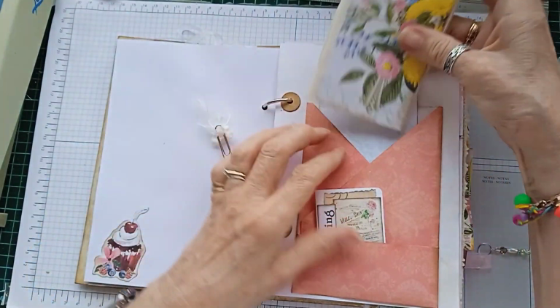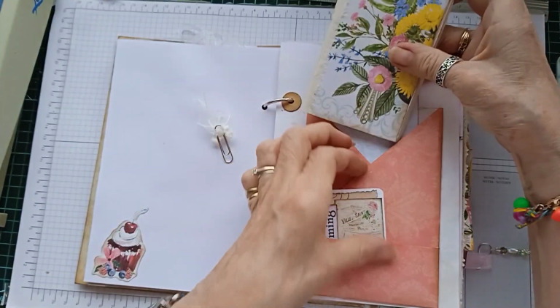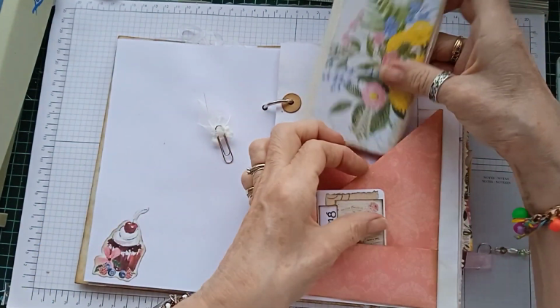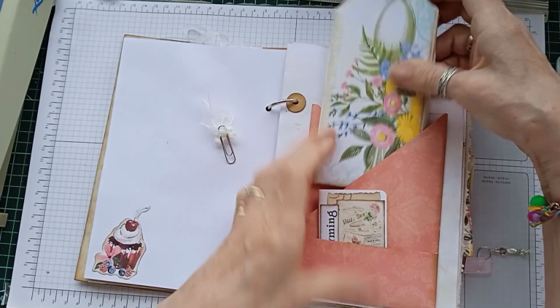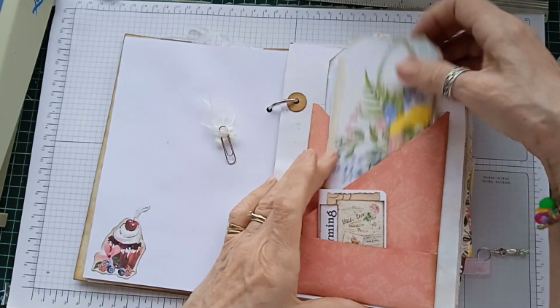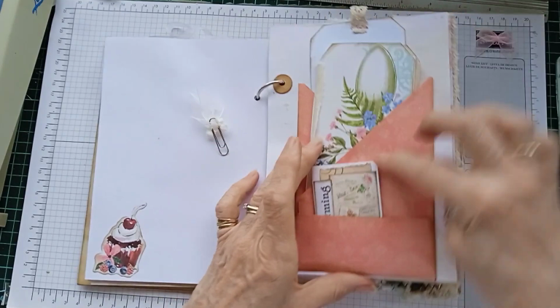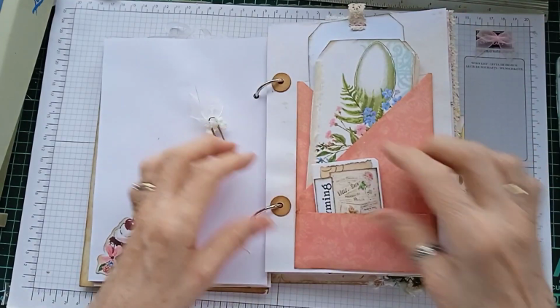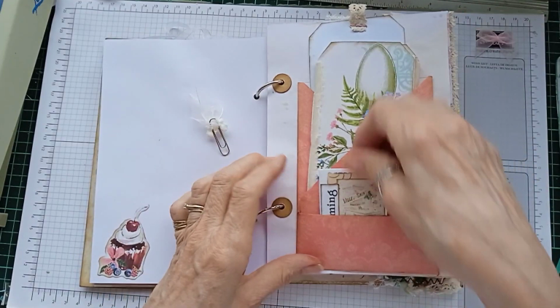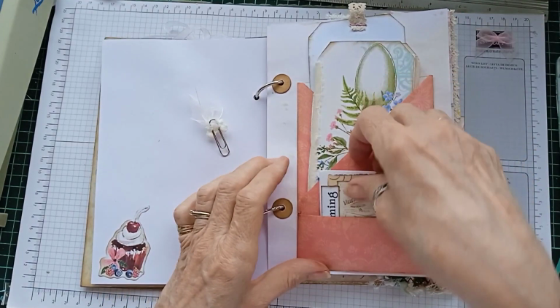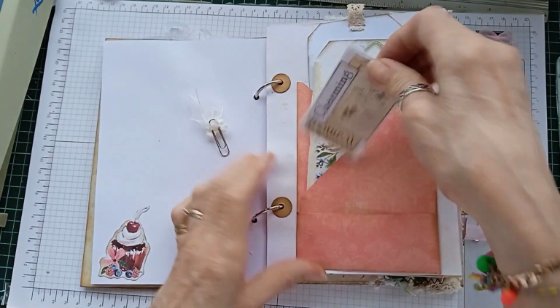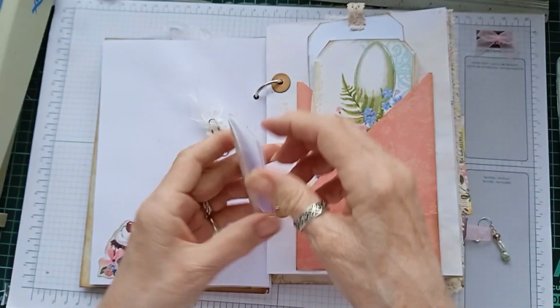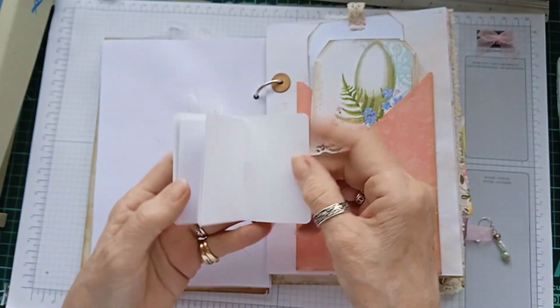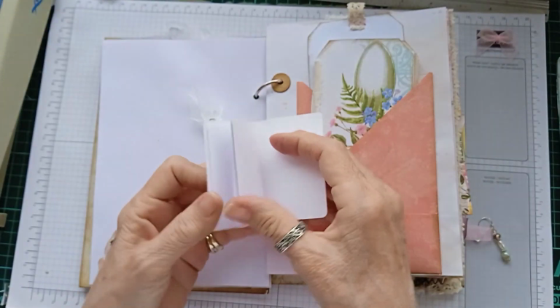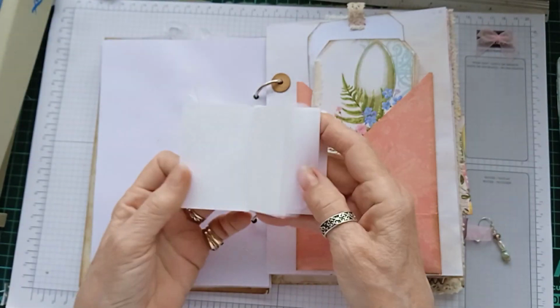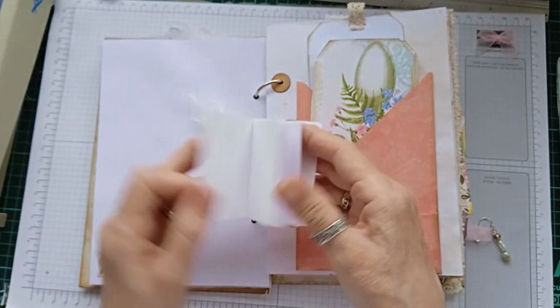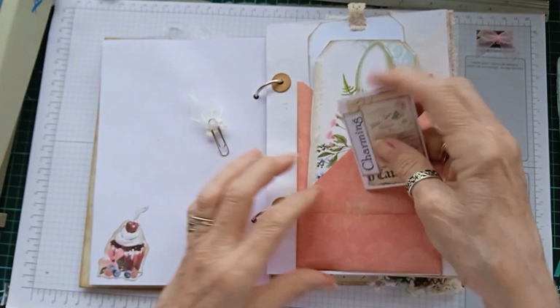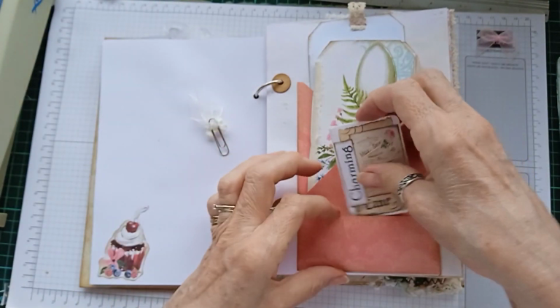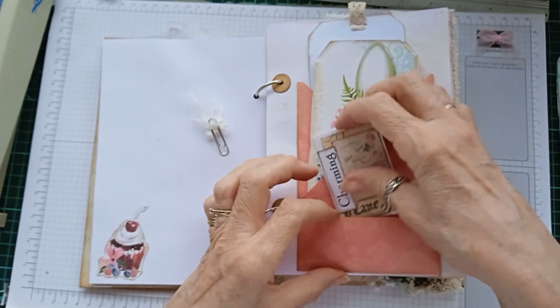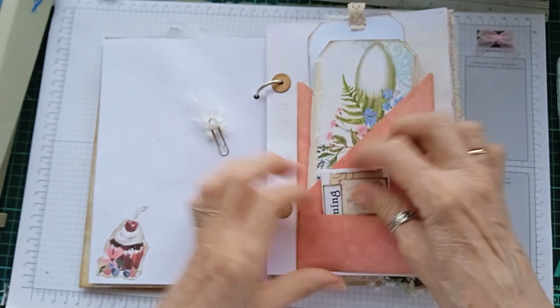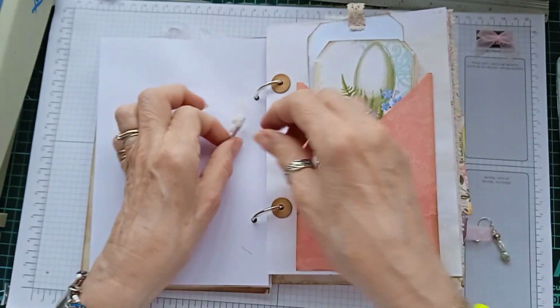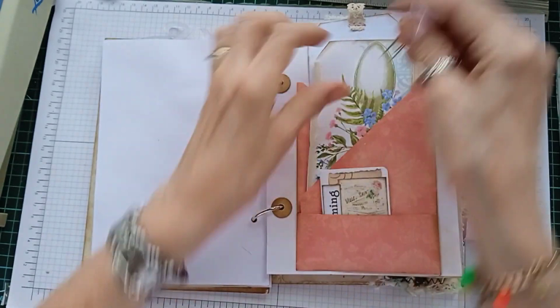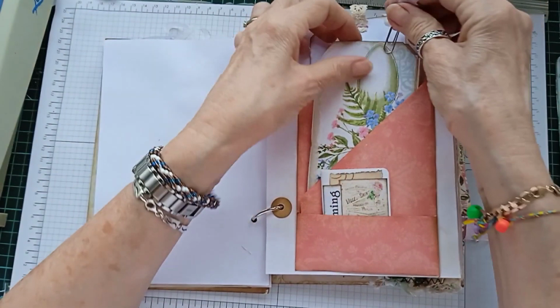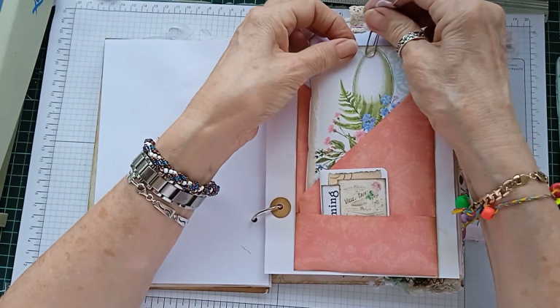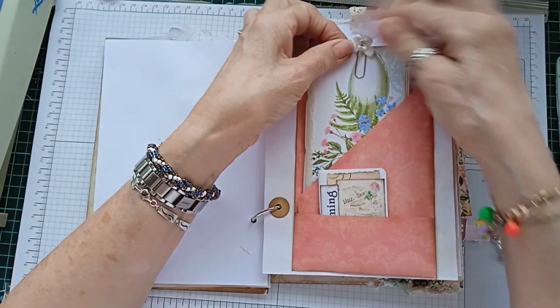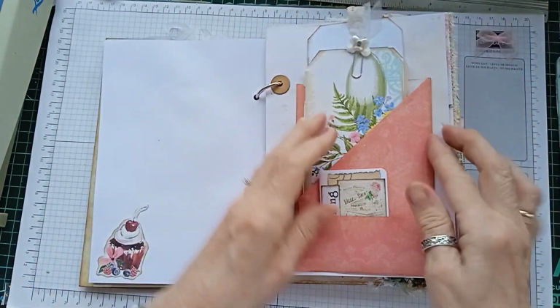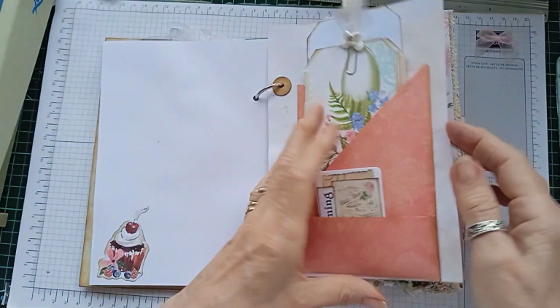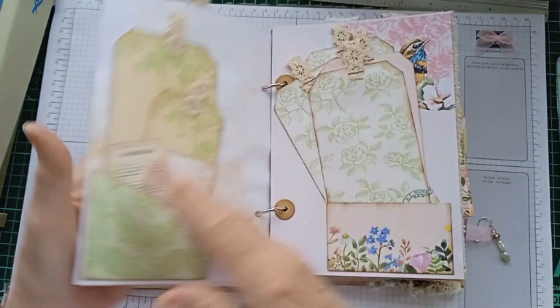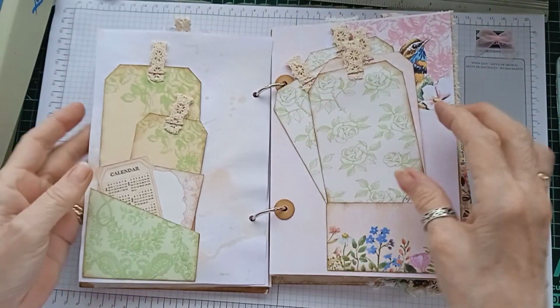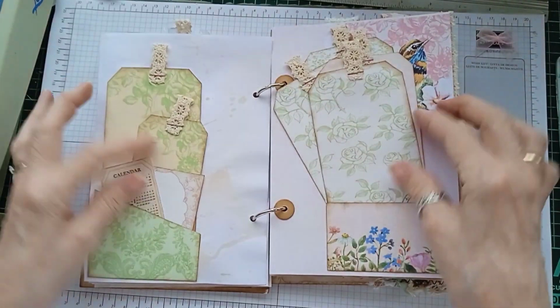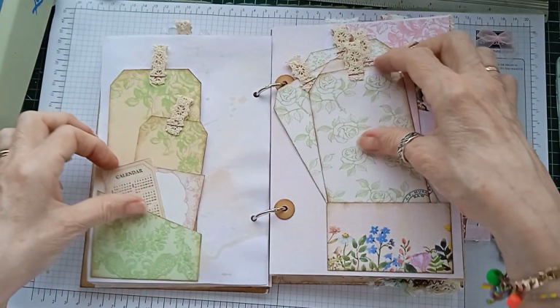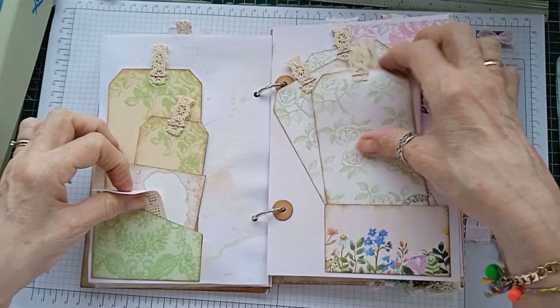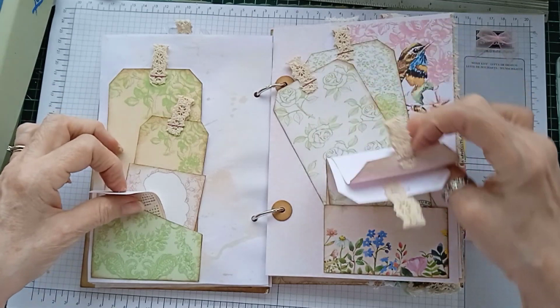This is one of my 12 by 12 pockets and in the front there's a little tiny notebook in there, which is quite cute. Tags, journal cards.